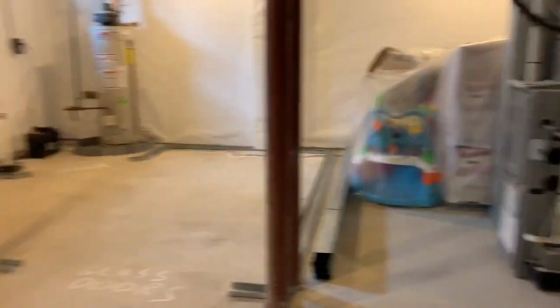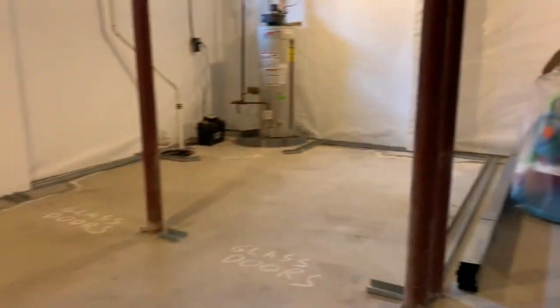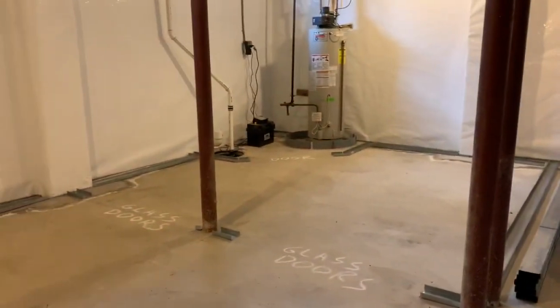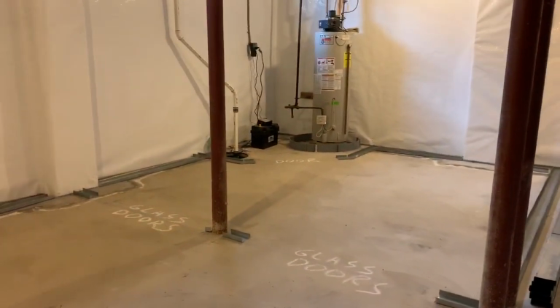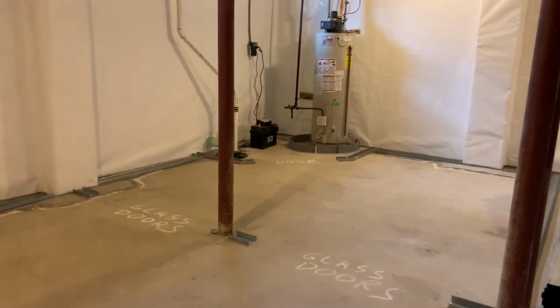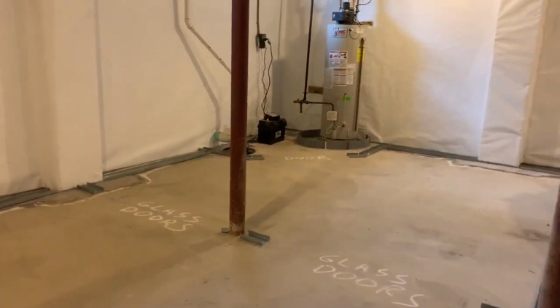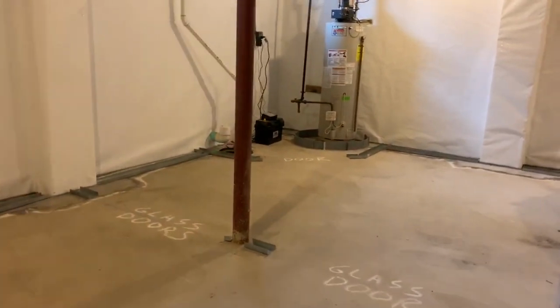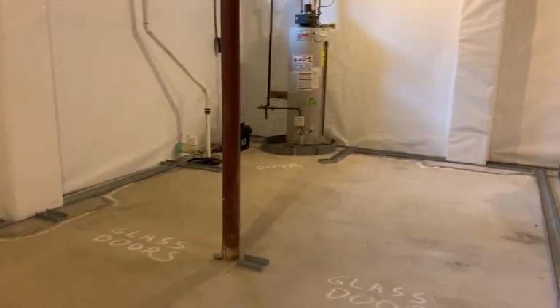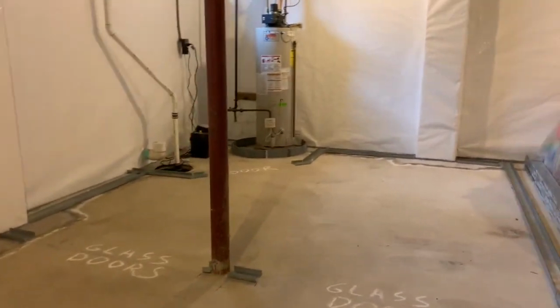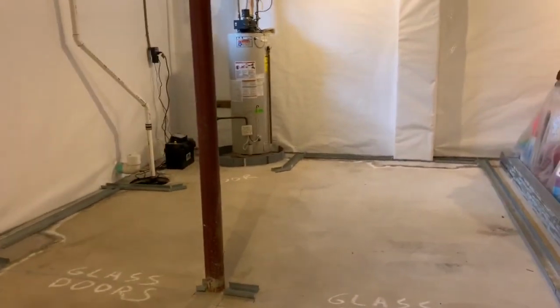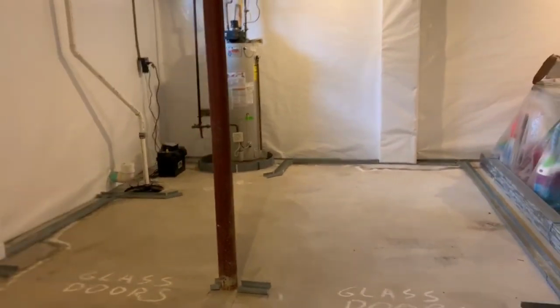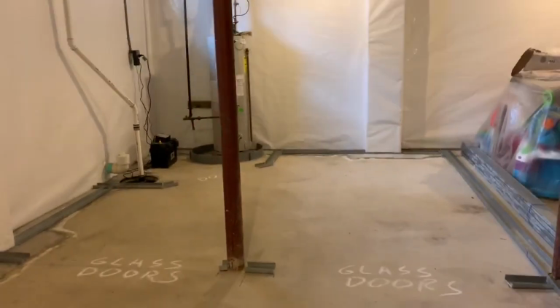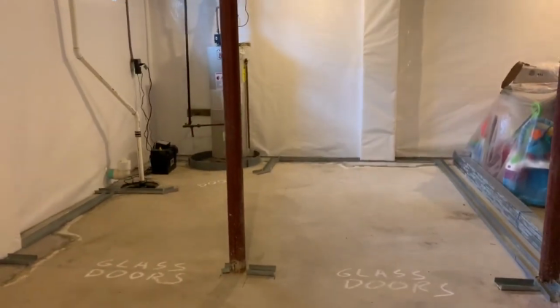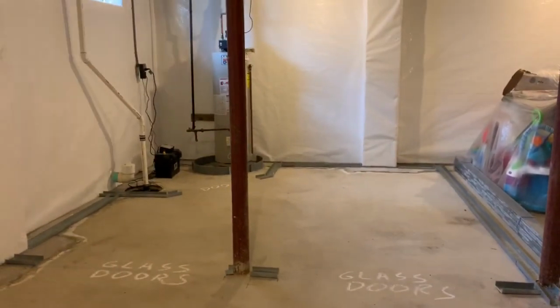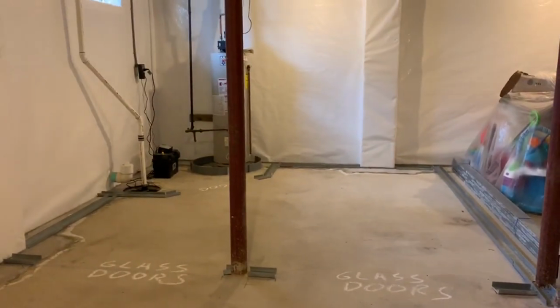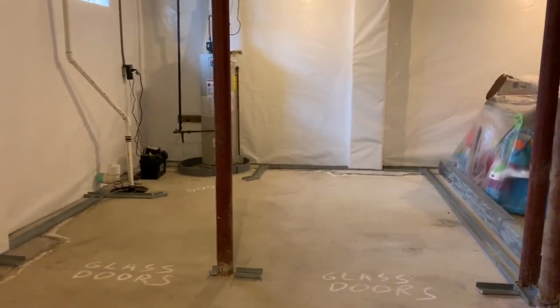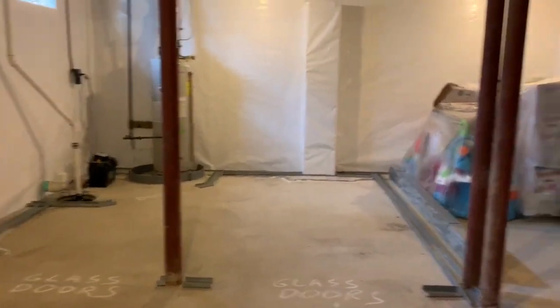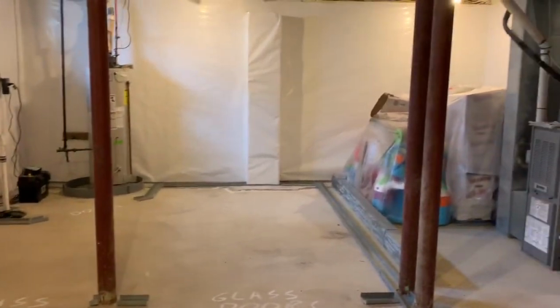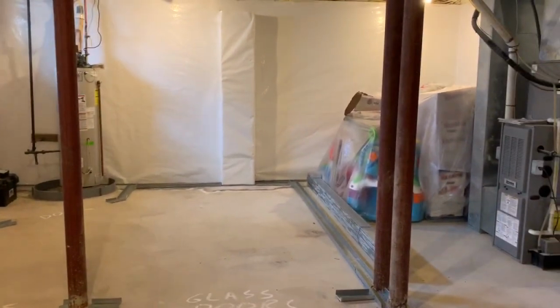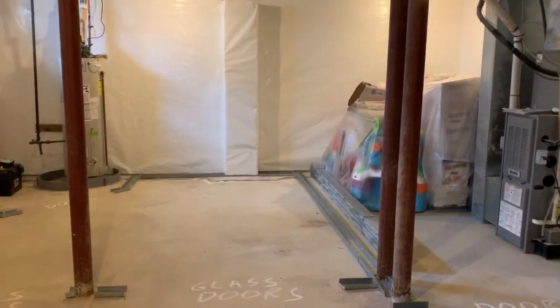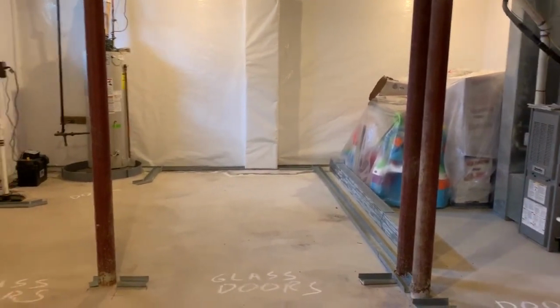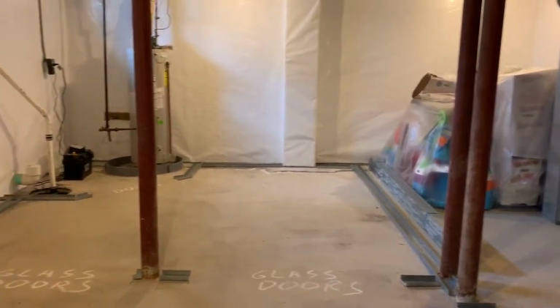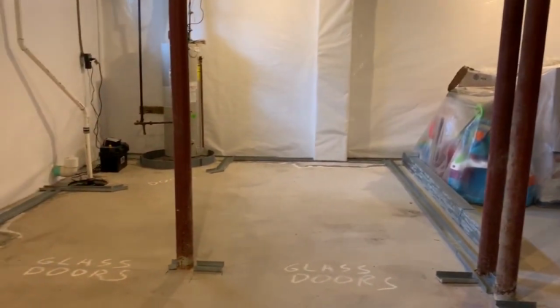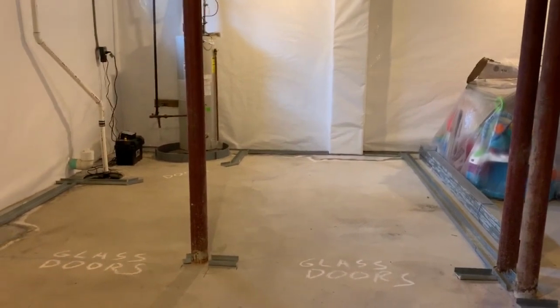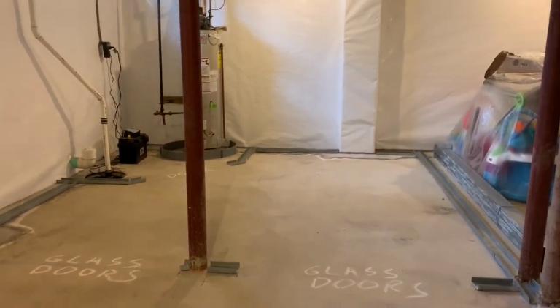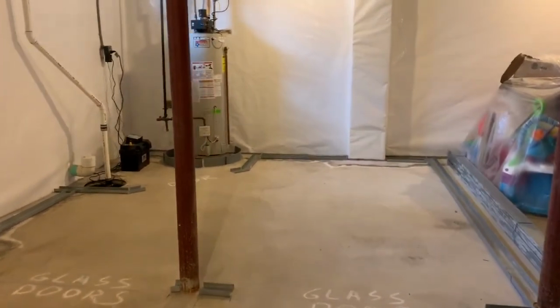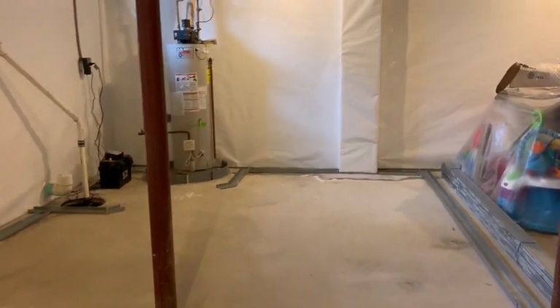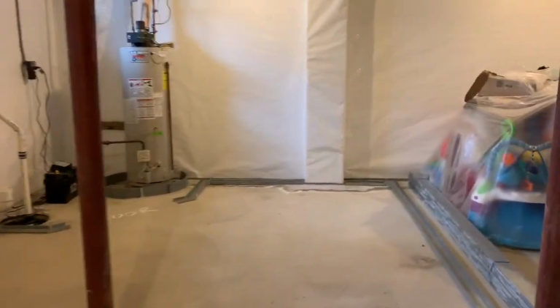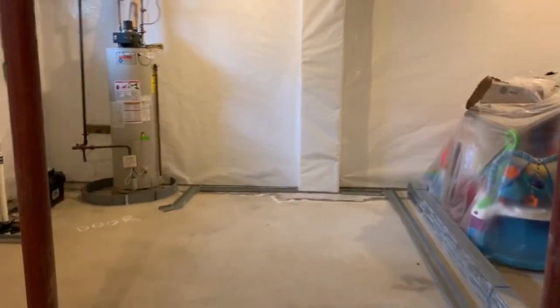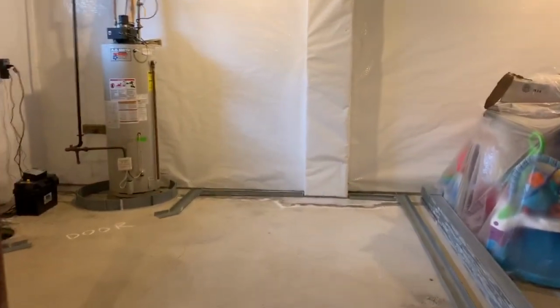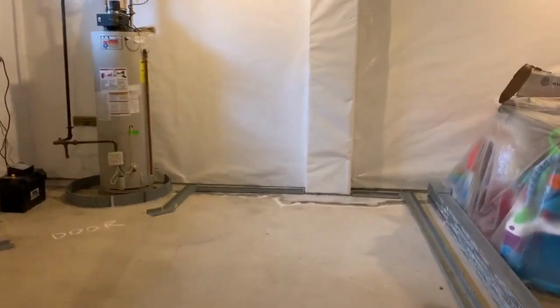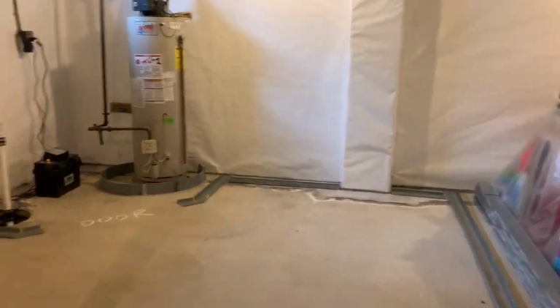Right here, to open this up, we're going to have that column in the middle of these double glass french doors, and these two columns are going to disappear into the wall as well. So this office is going to have as much room as we could possibly give them.